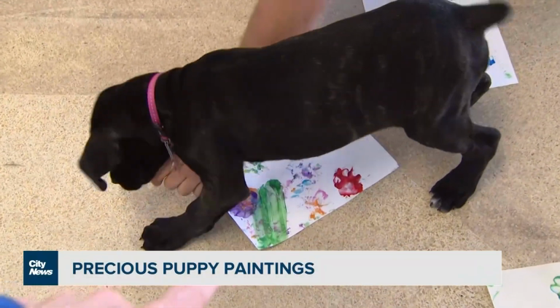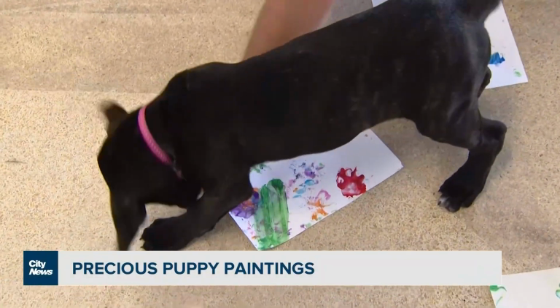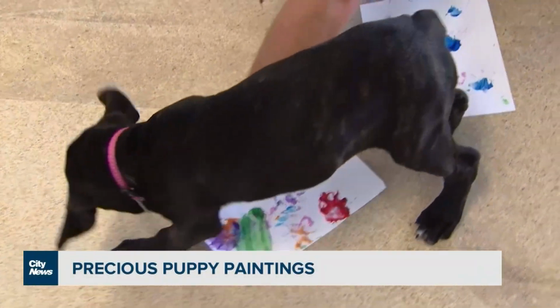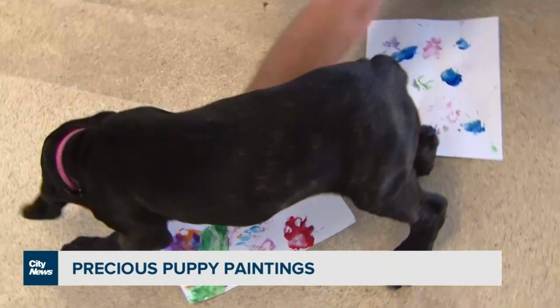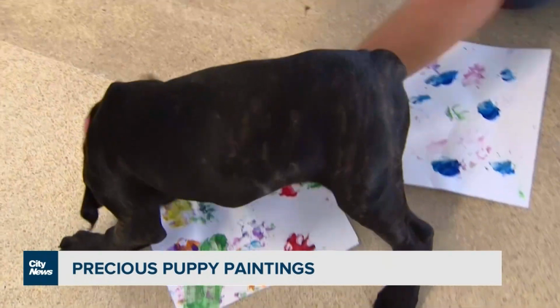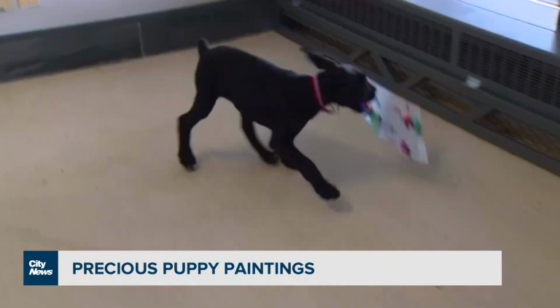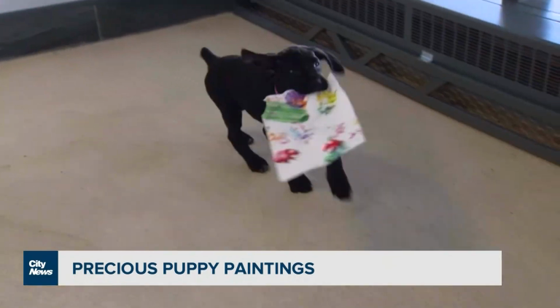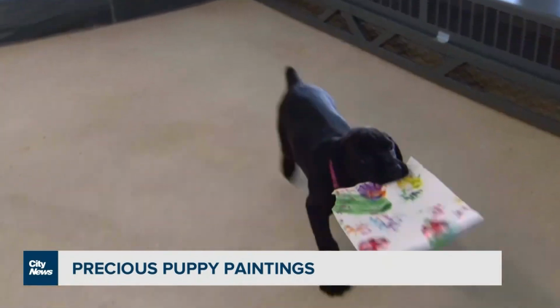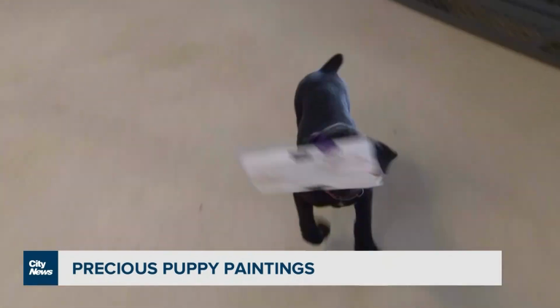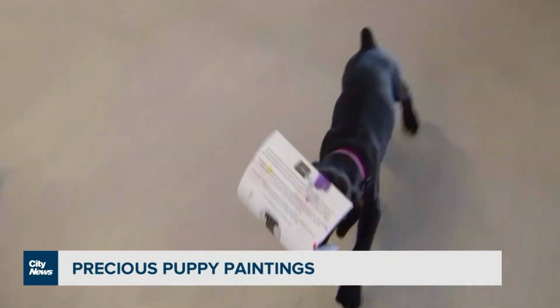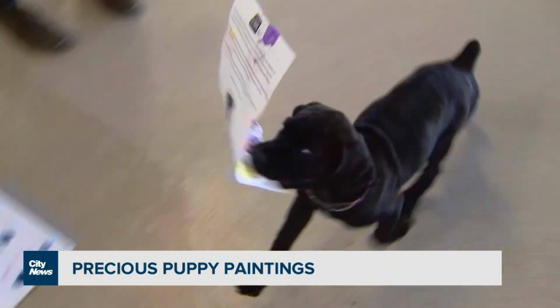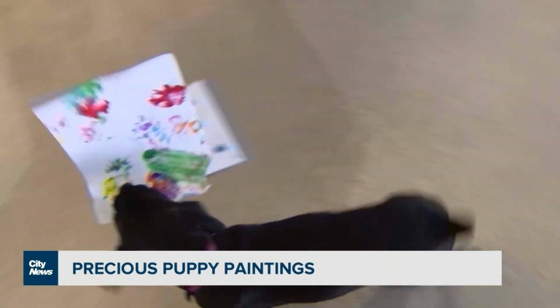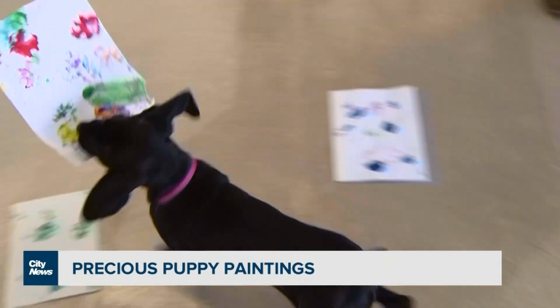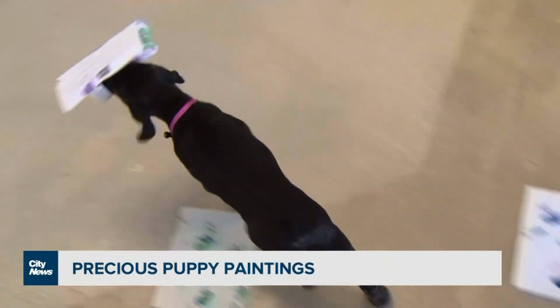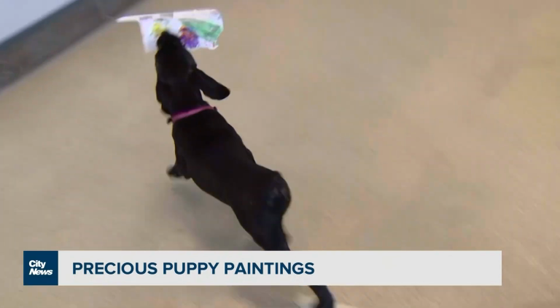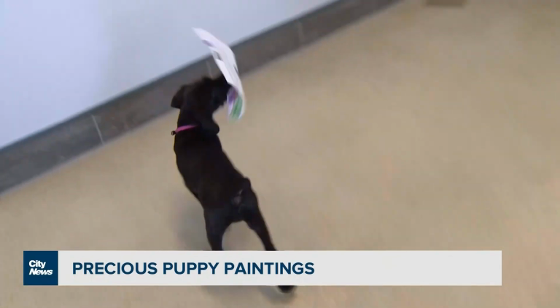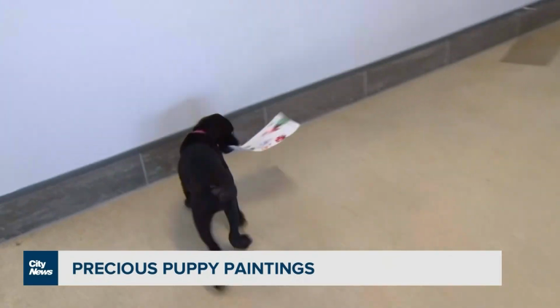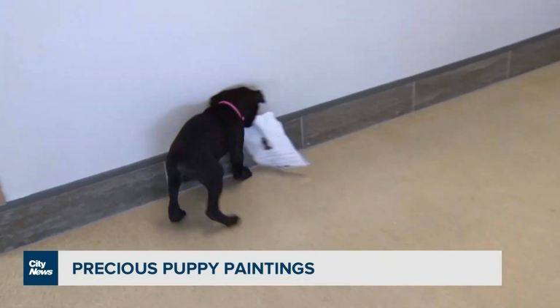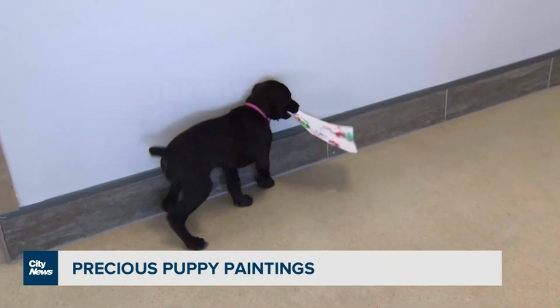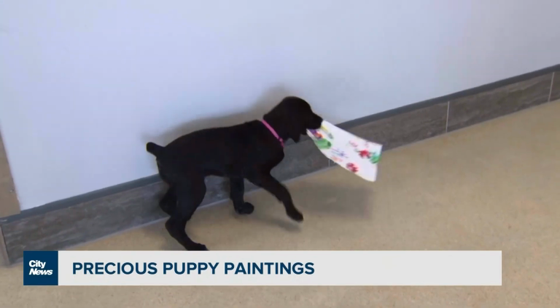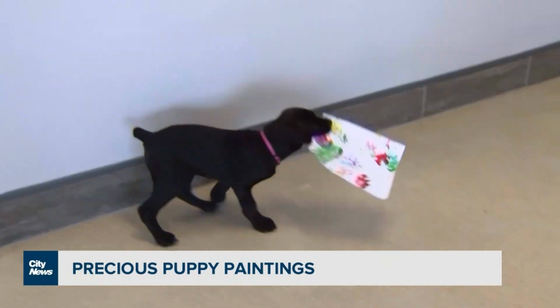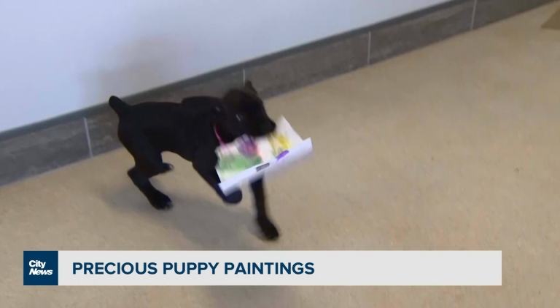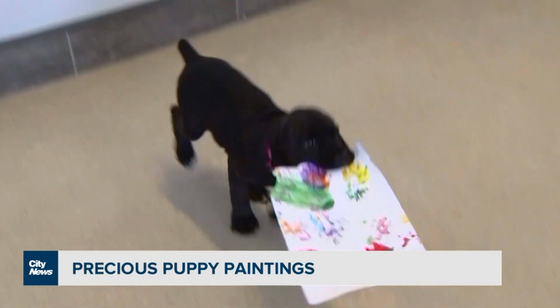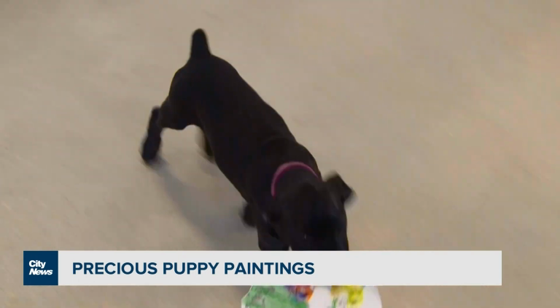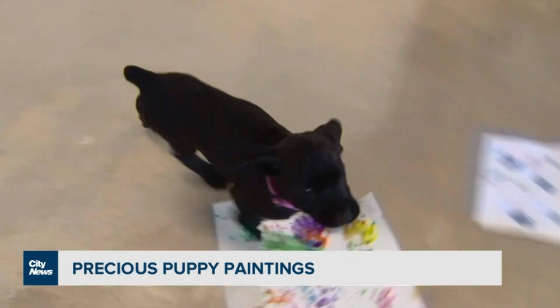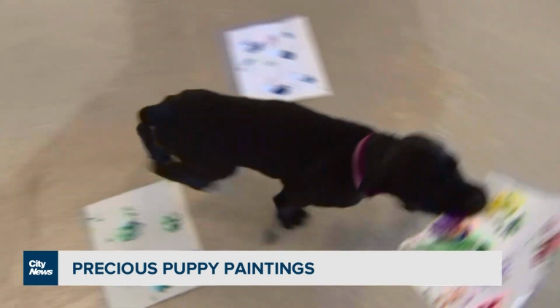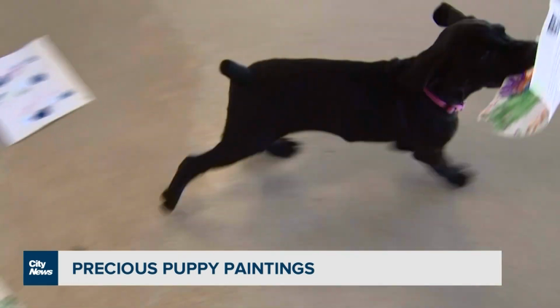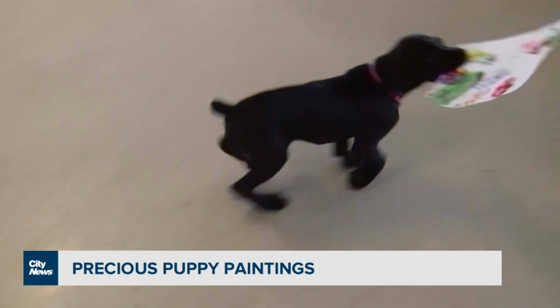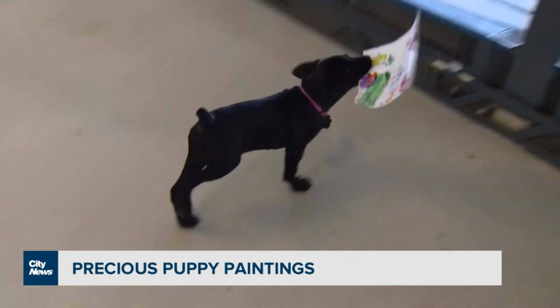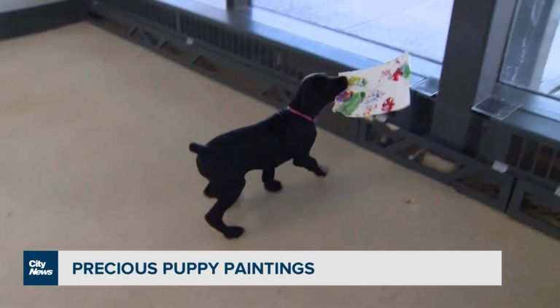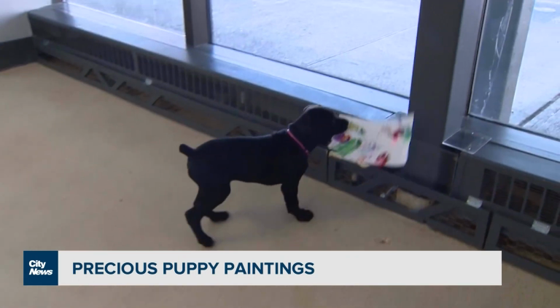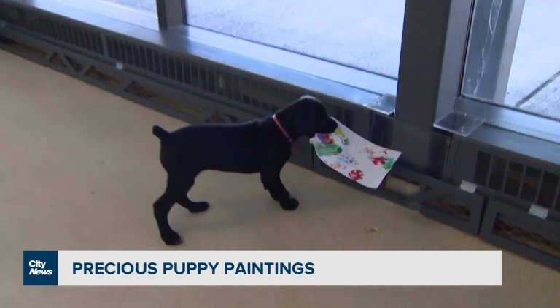This precious puppy is peddling his pal's paw paintings, and you can pick one out in support of the Toronto Humane Society.